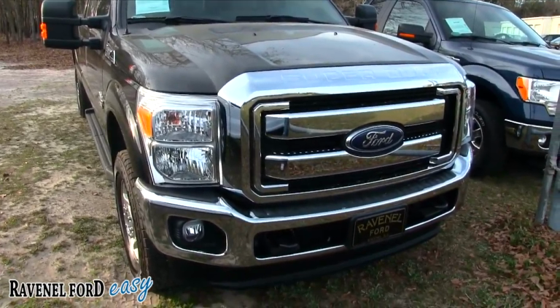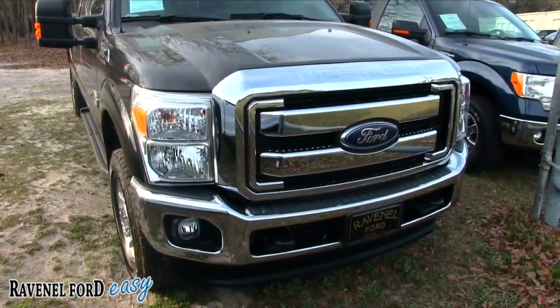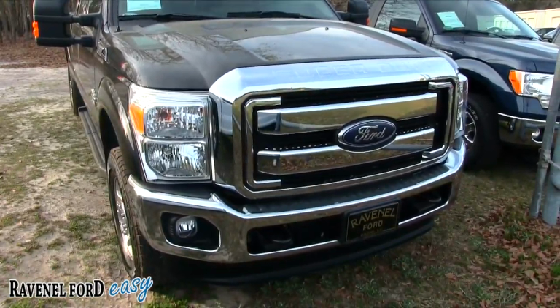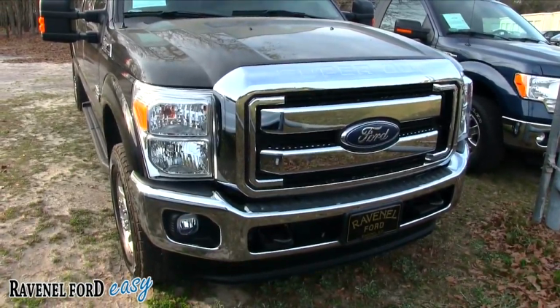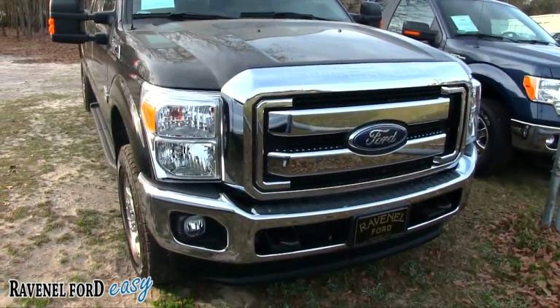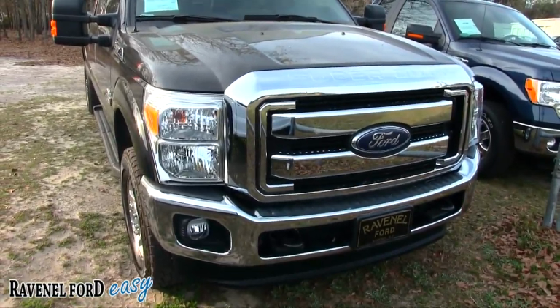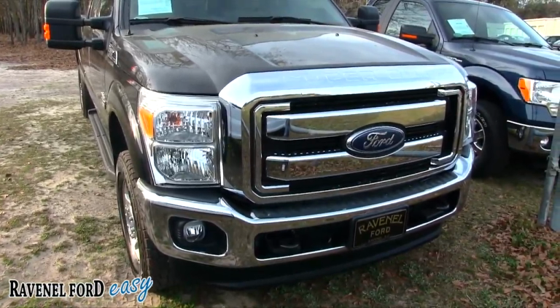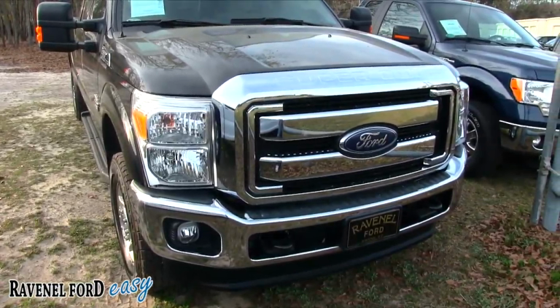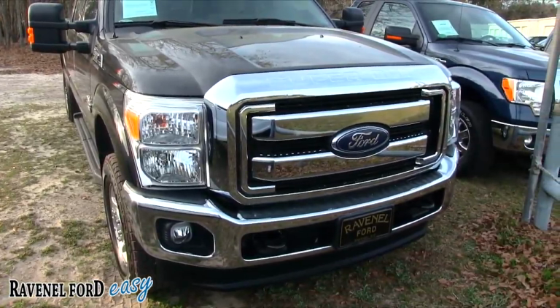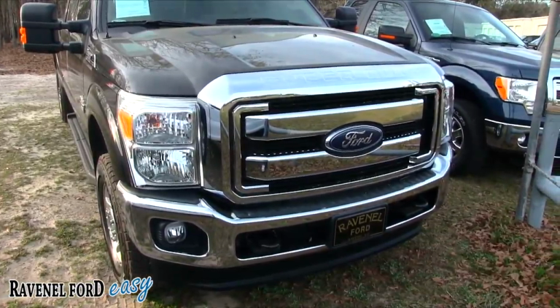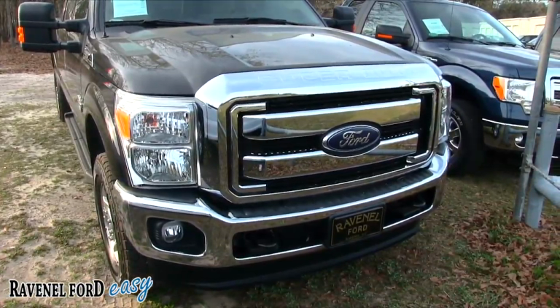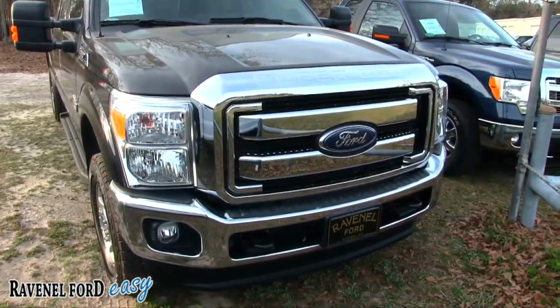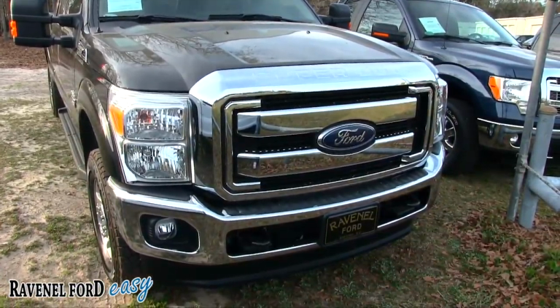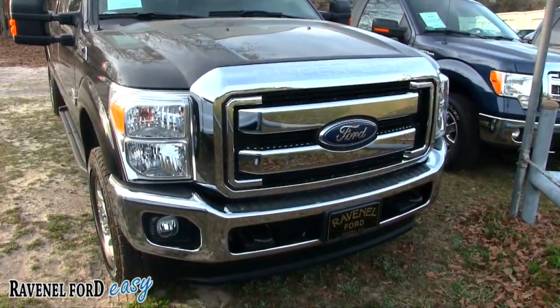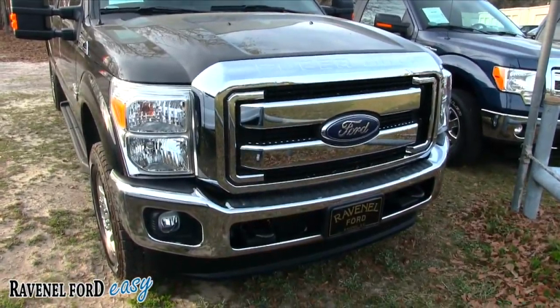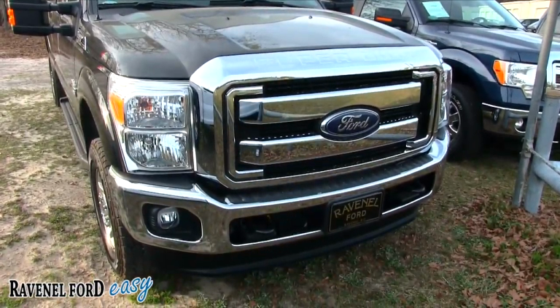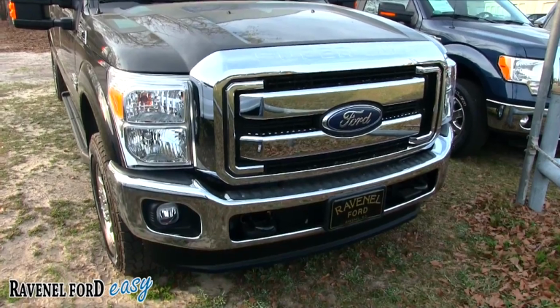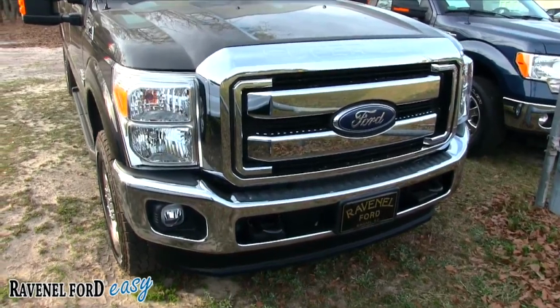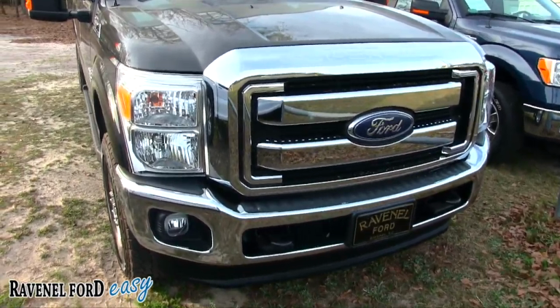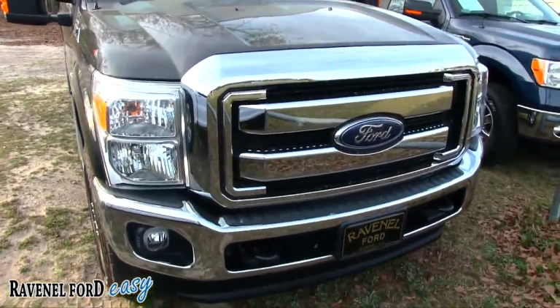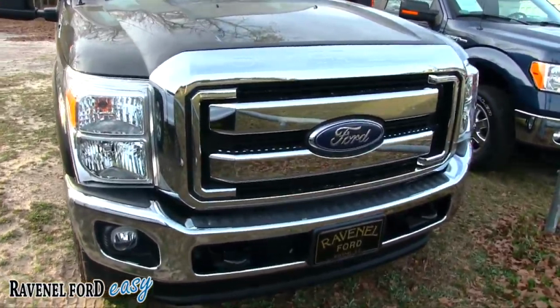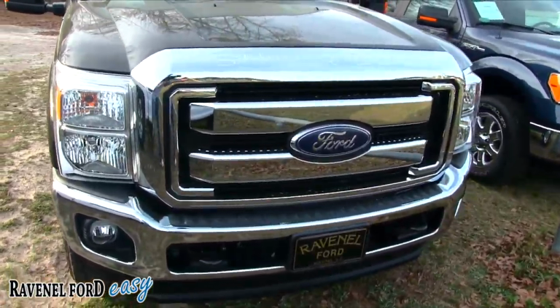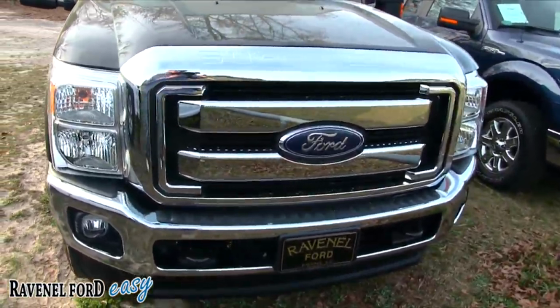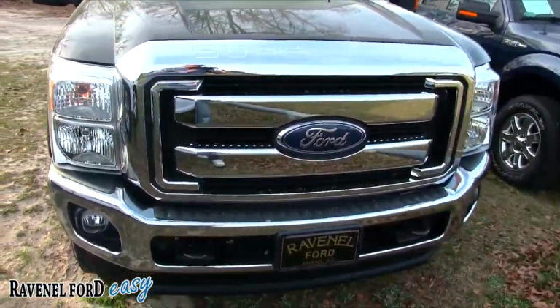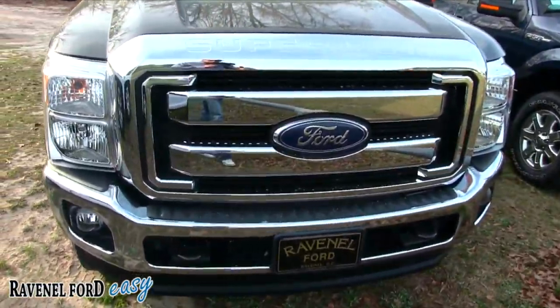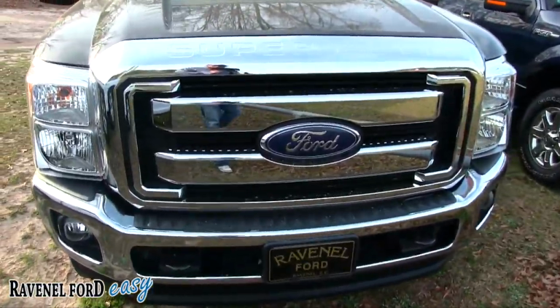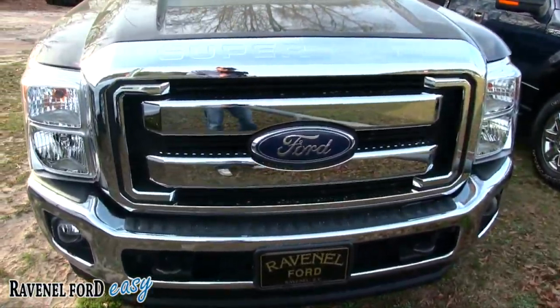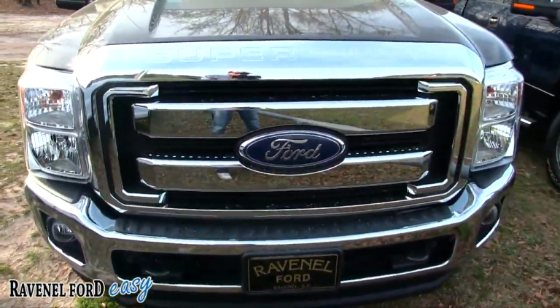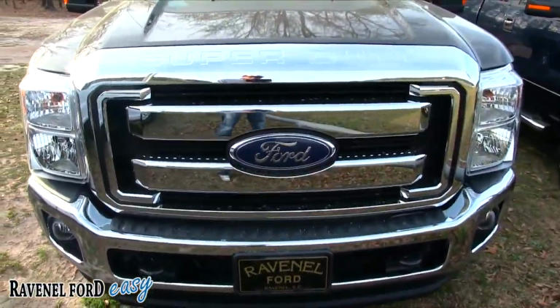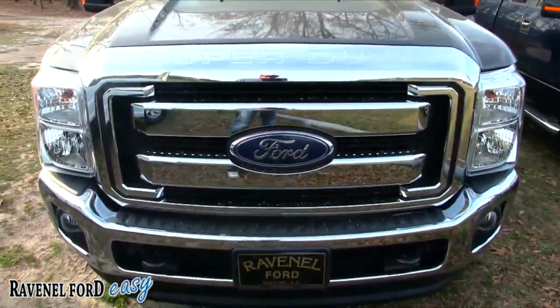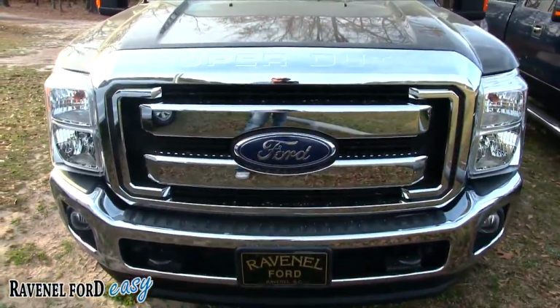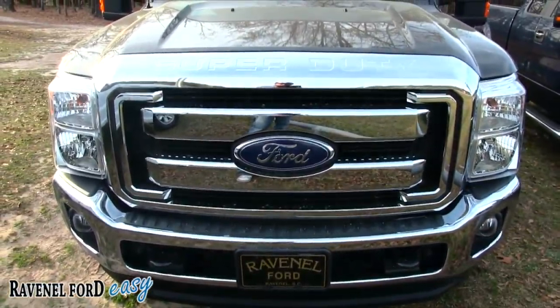It's a 2015 F-250 XLT crew cab. So far the front end is looking good — you know an F-250 when you see it.